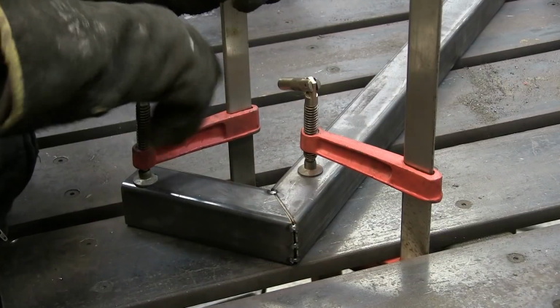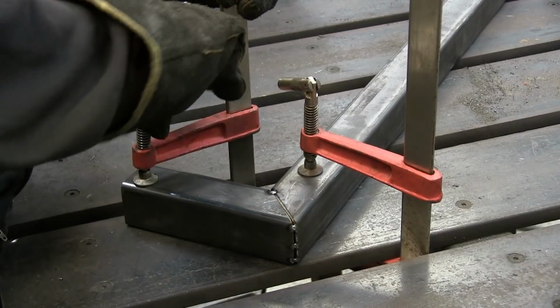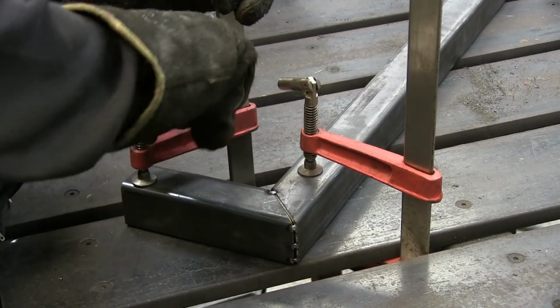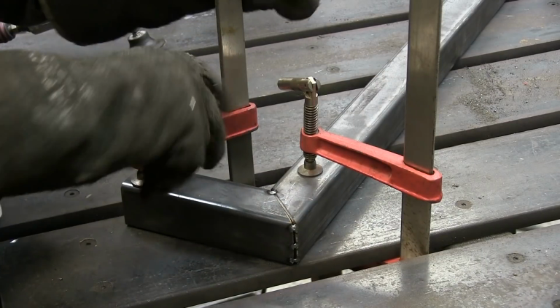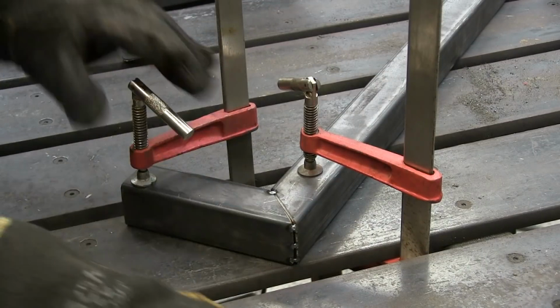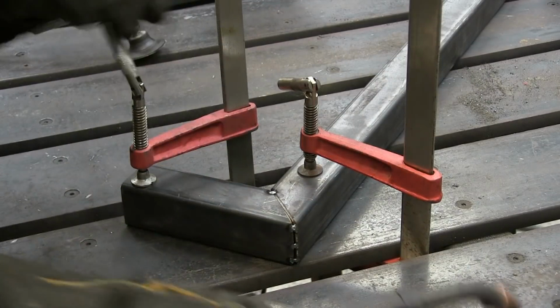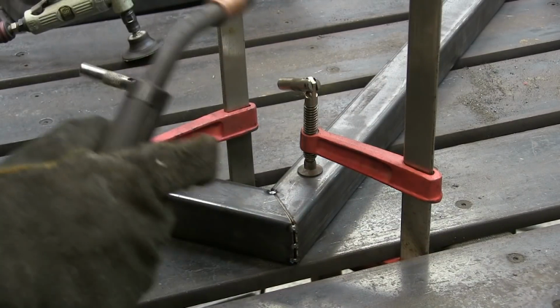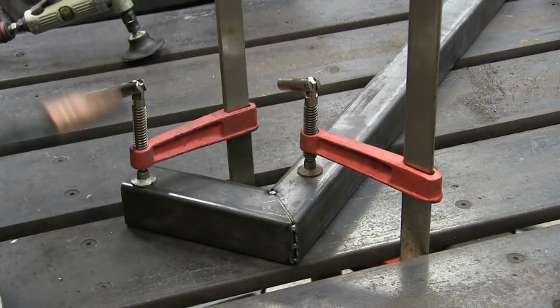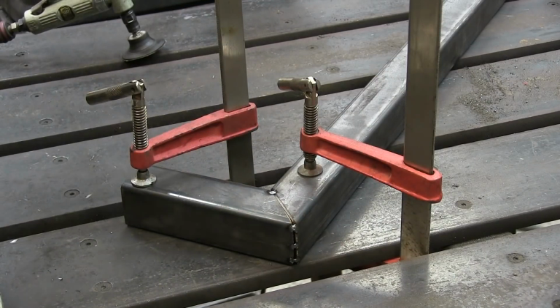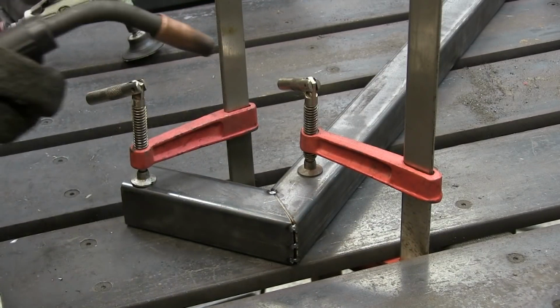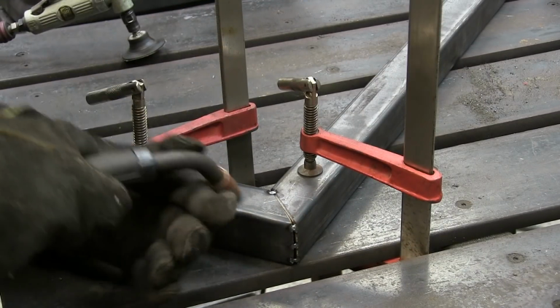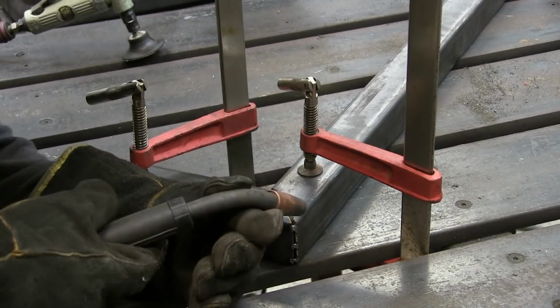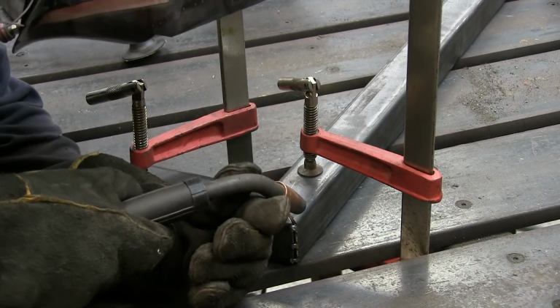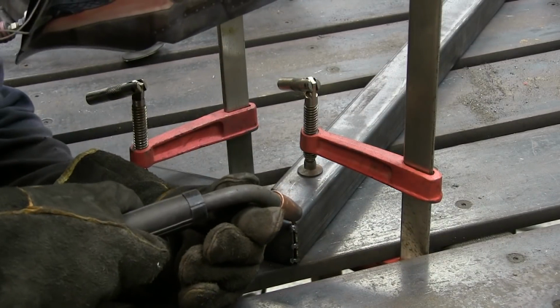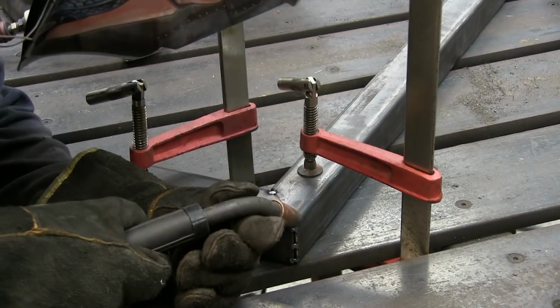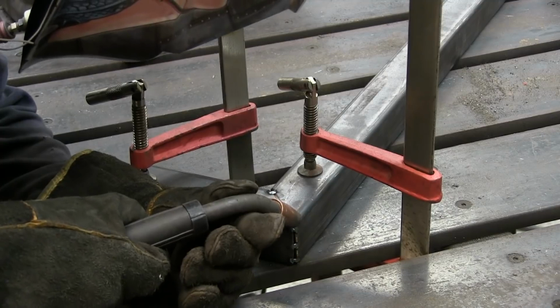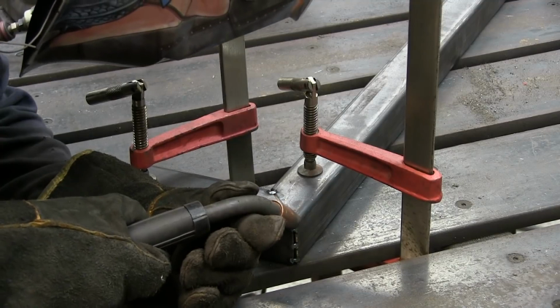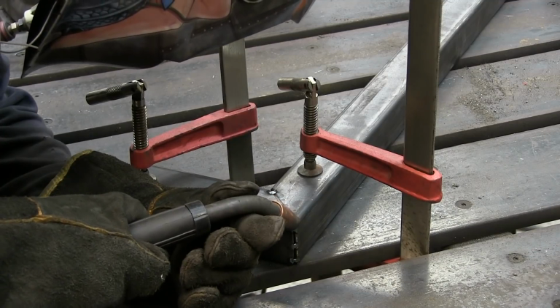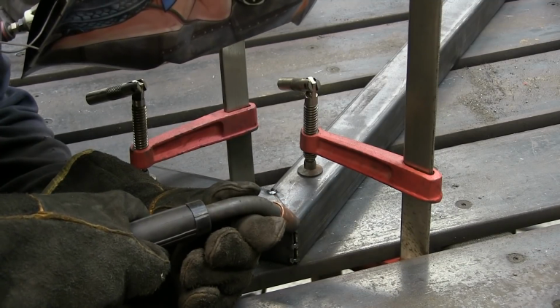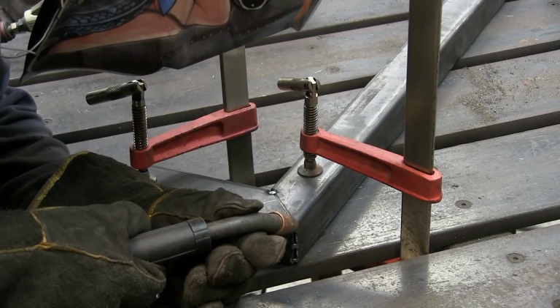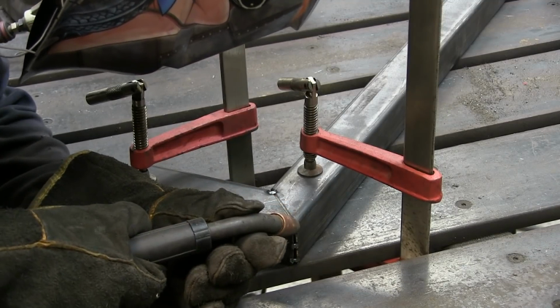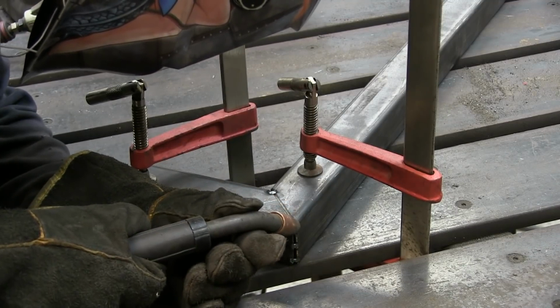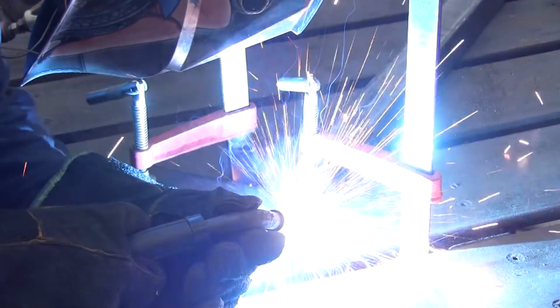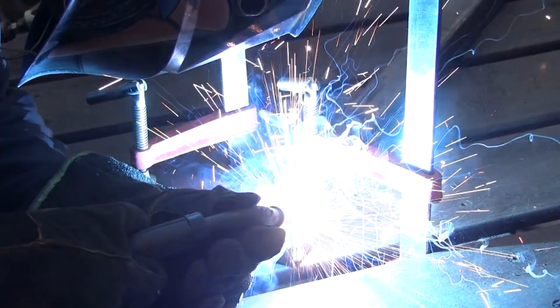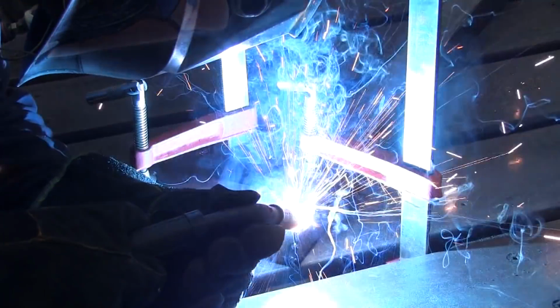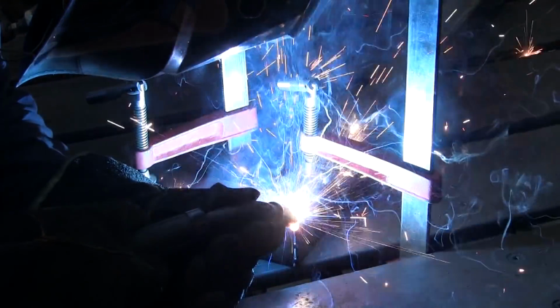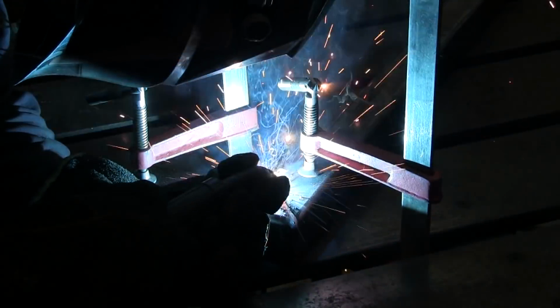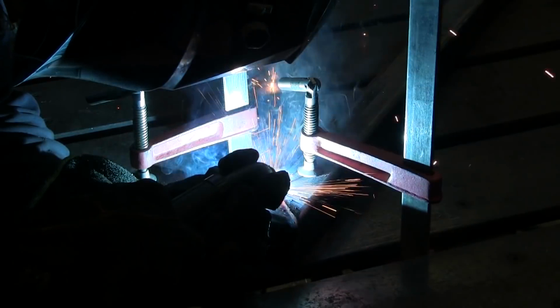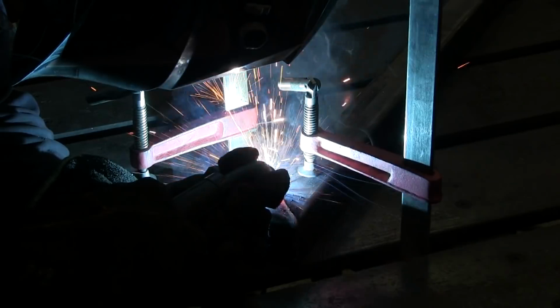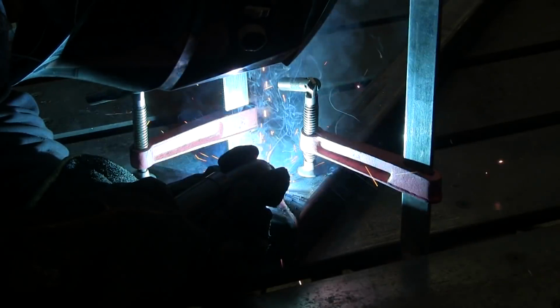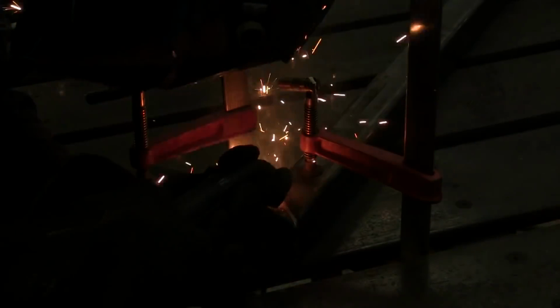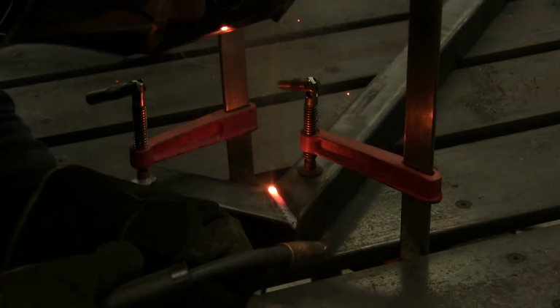A small lightweight loader needs to carry a lot of momentum when it's plowing into a pile of dirt. I'll use this 2-inch square tubing welded to the frame back to the uprights to keep it all together.